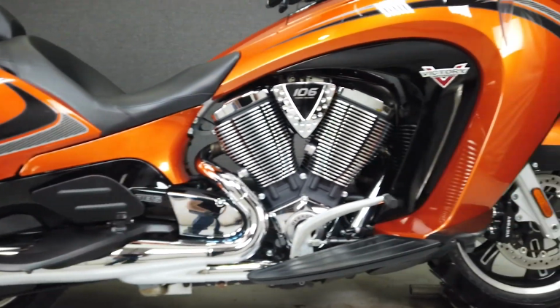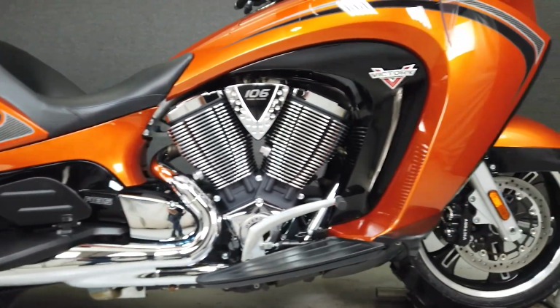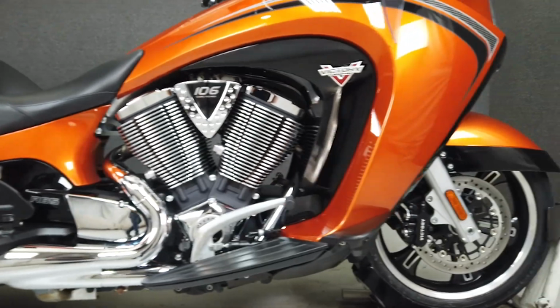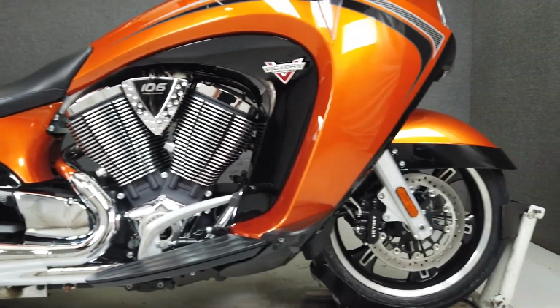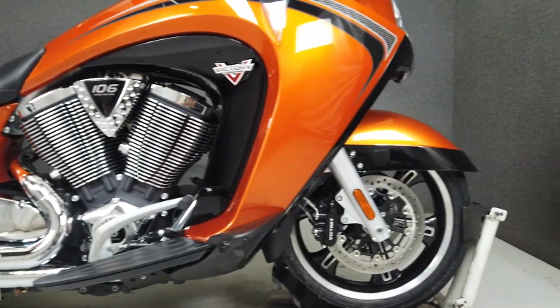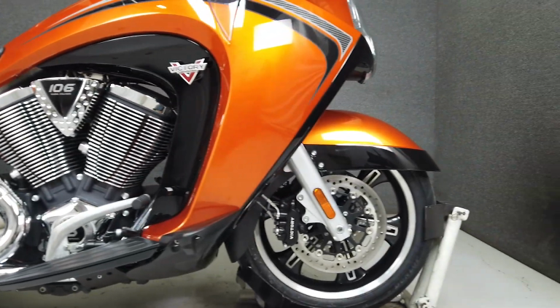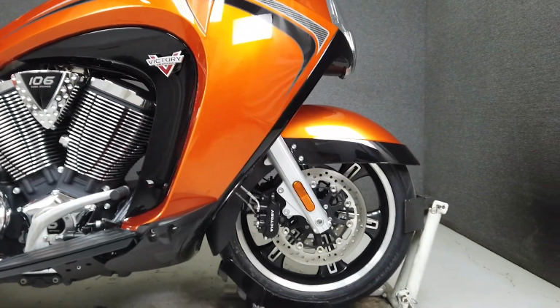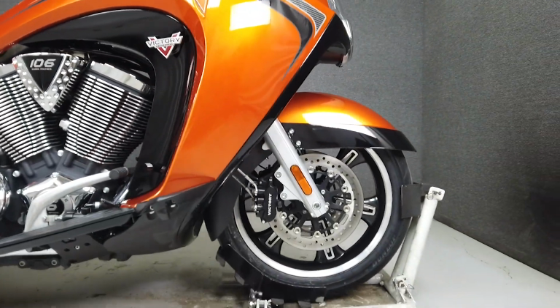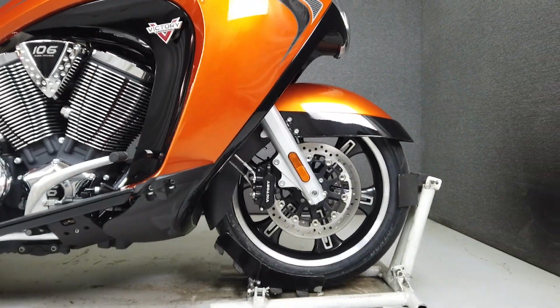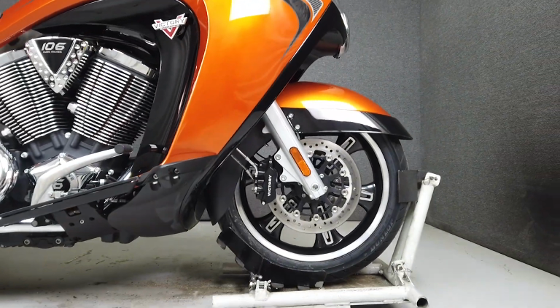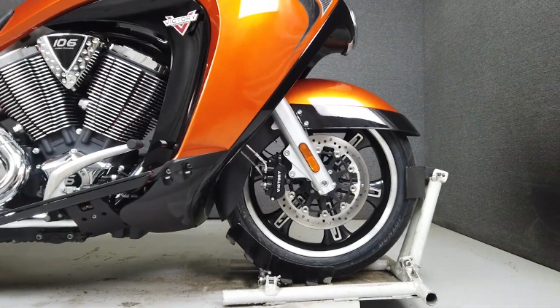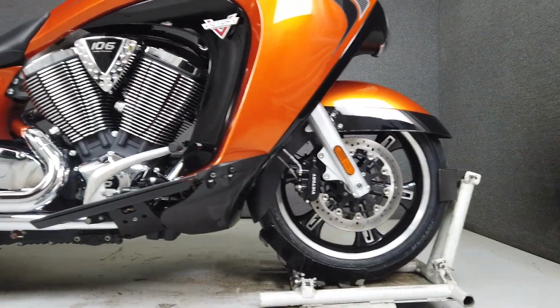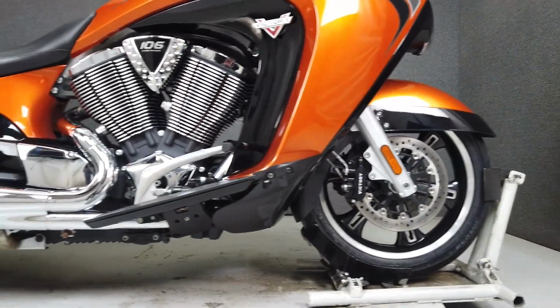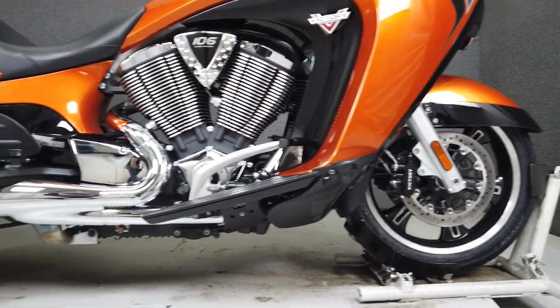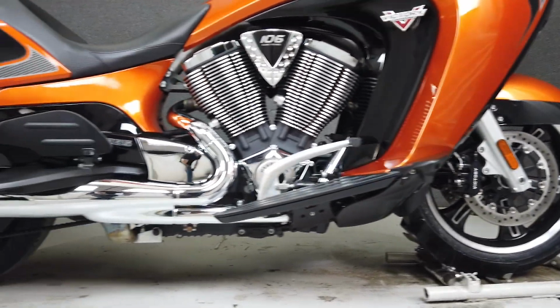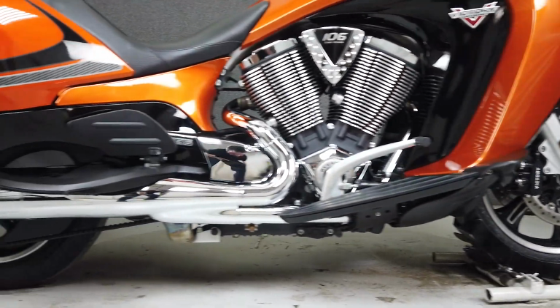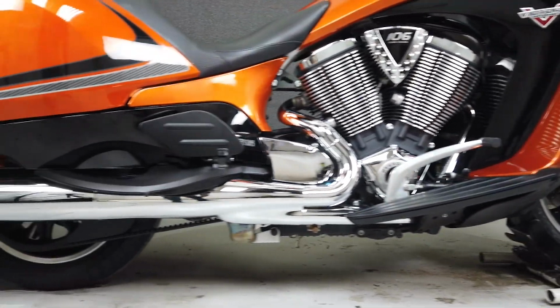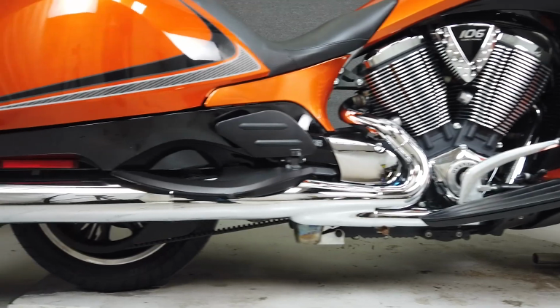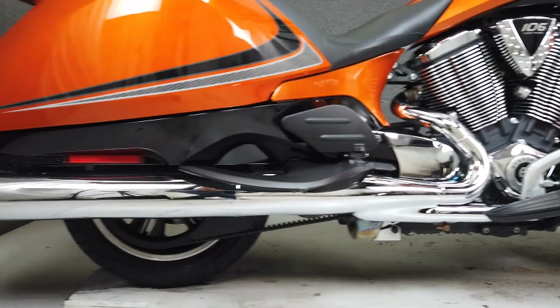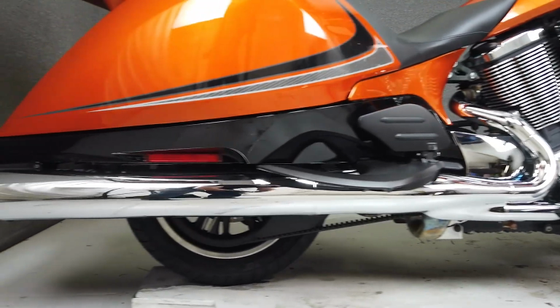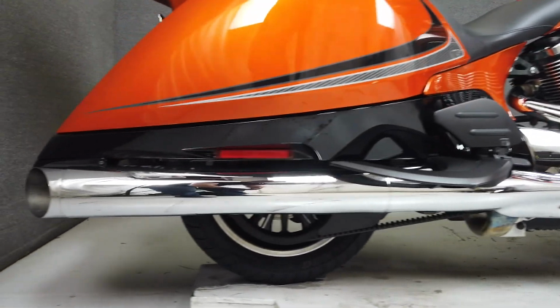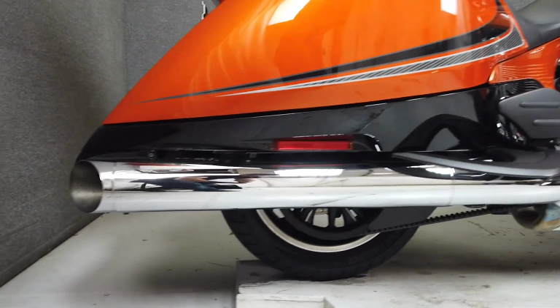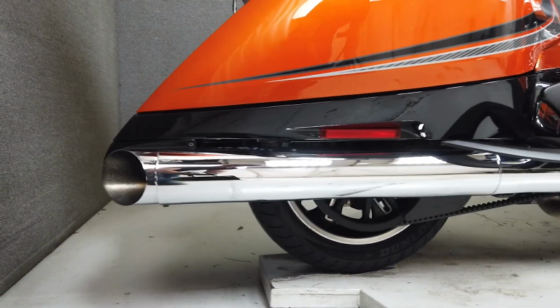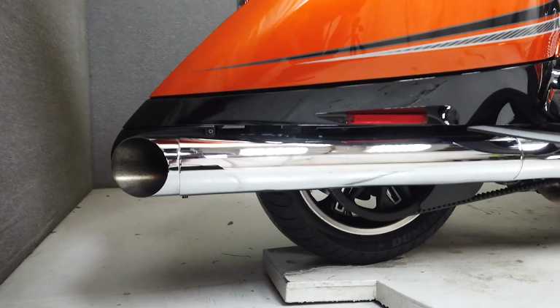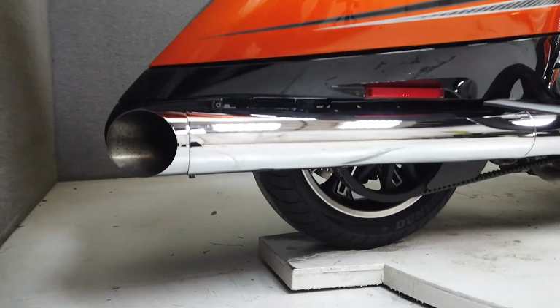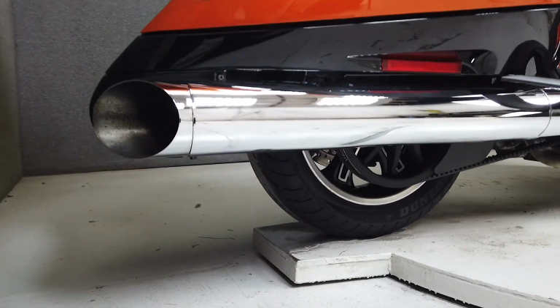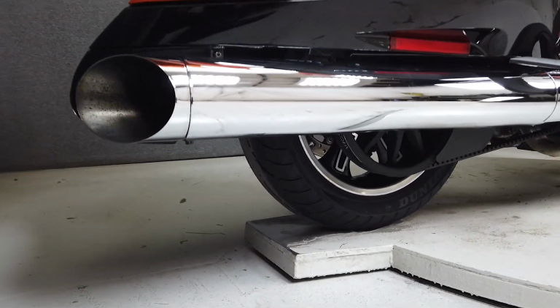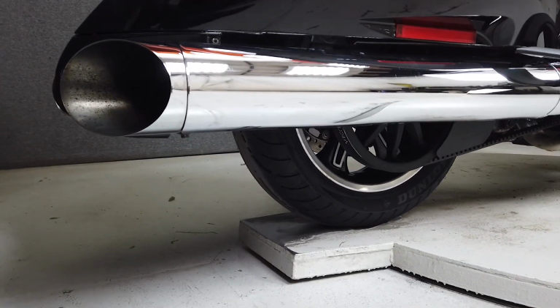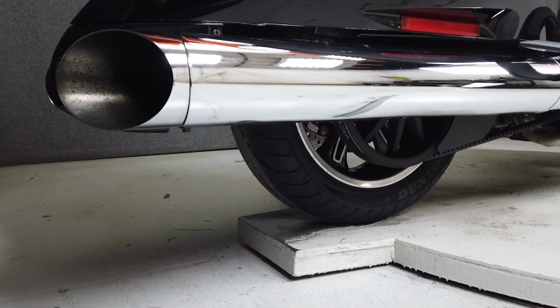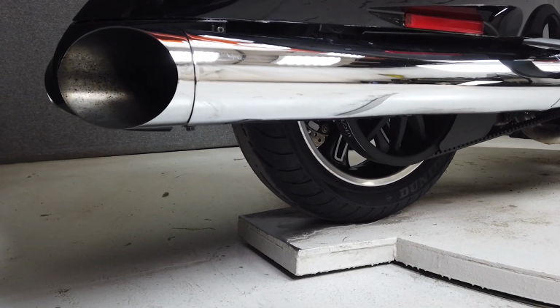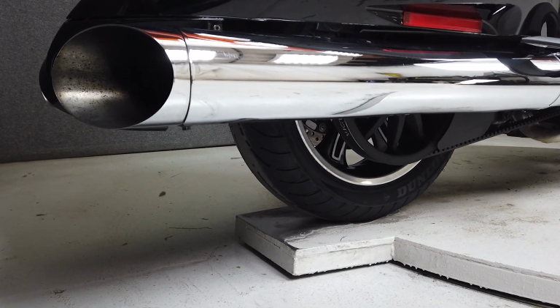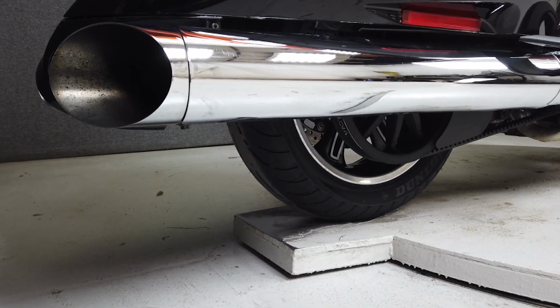It also features an aftermarket windshield. From the factory, it is well equipped with a multifunction 4-speaker stereo system, cruise control, anti-lock brakes, heated grips, heated seats, and an electronically adjustable windshield.